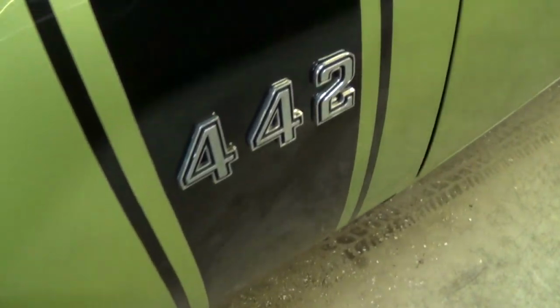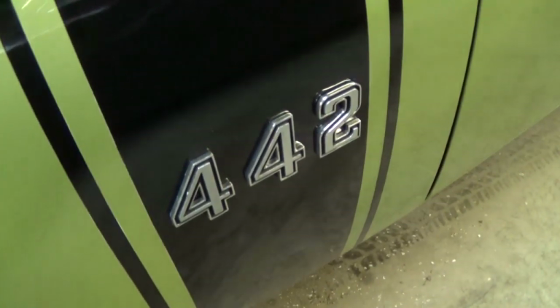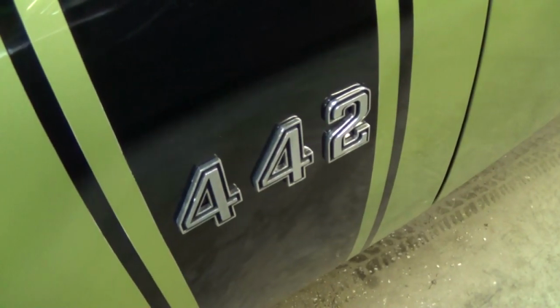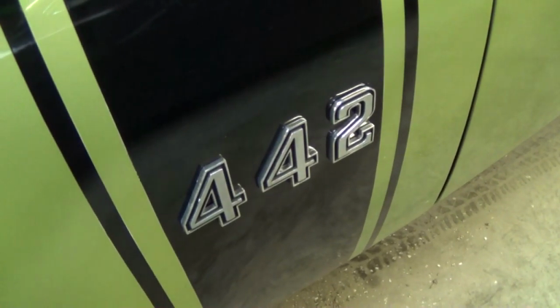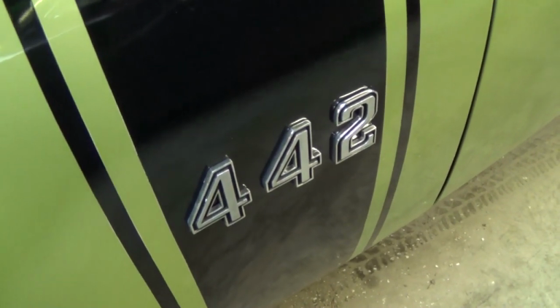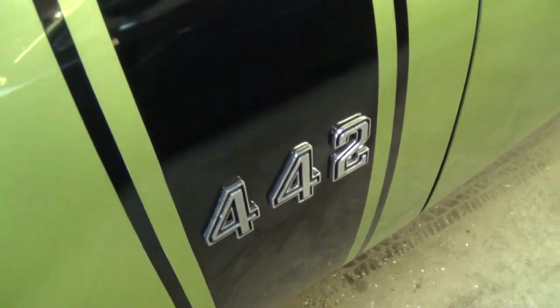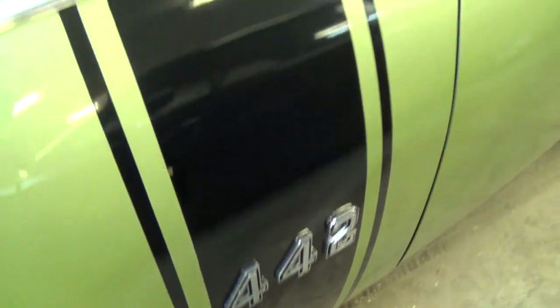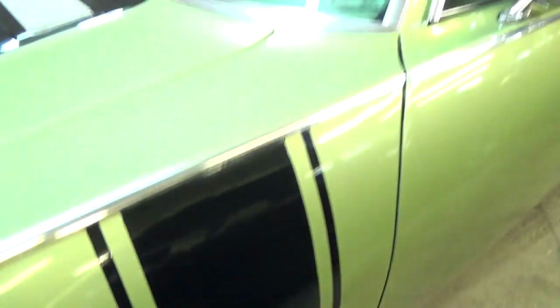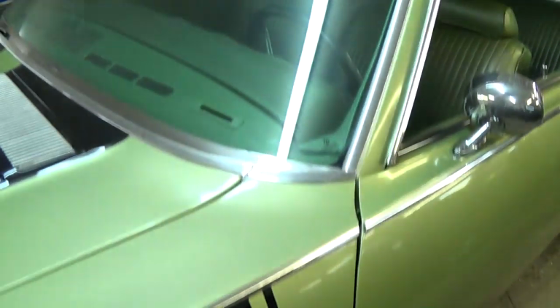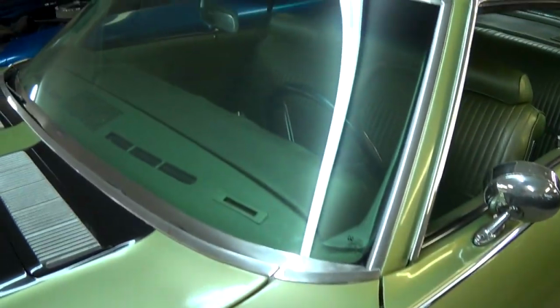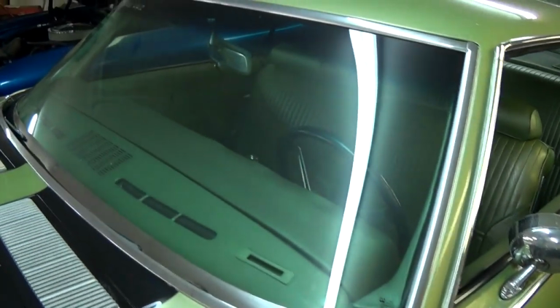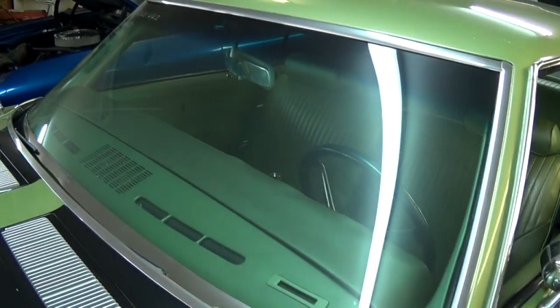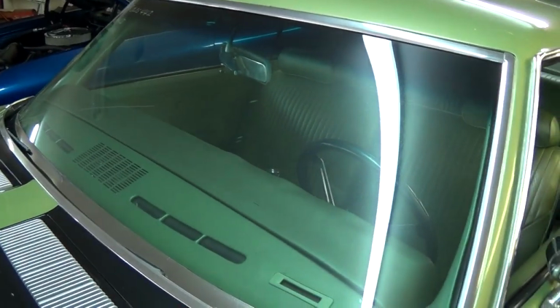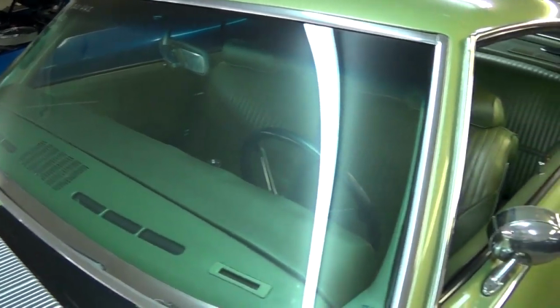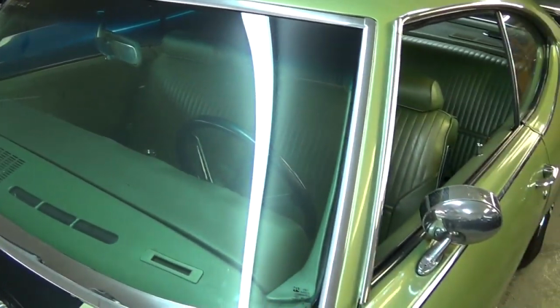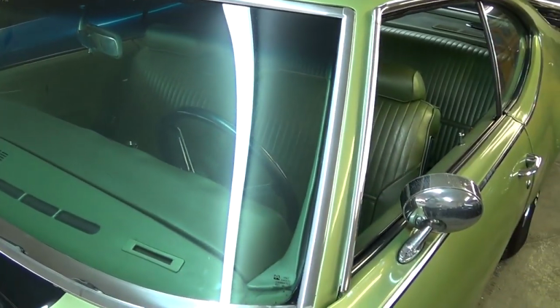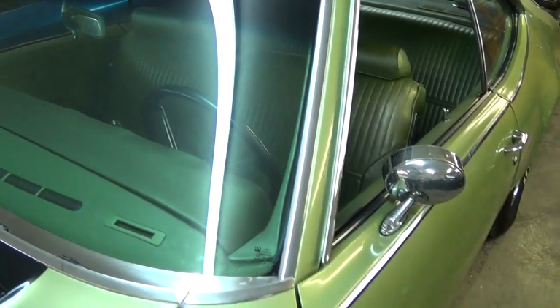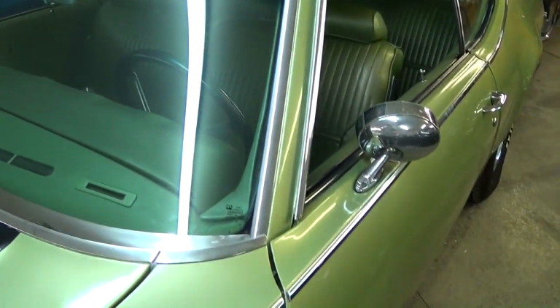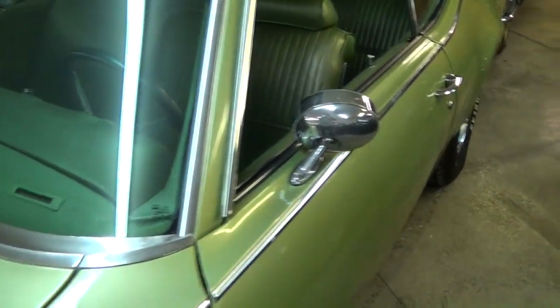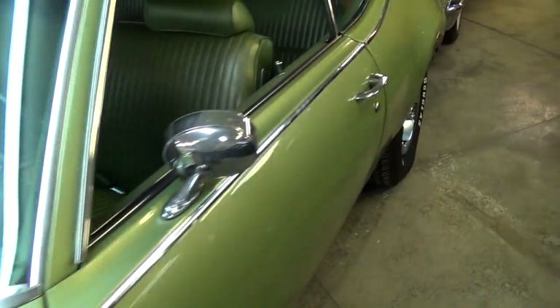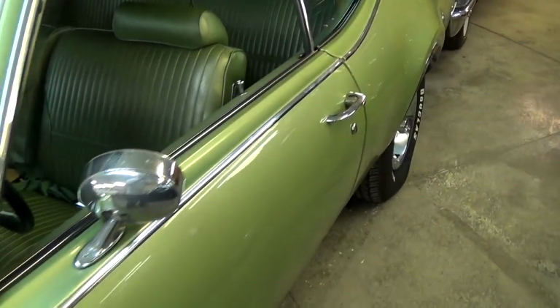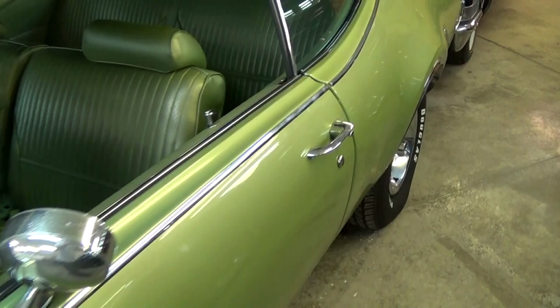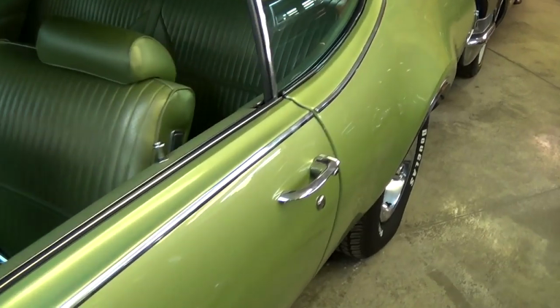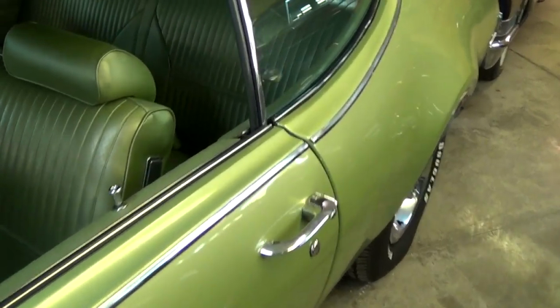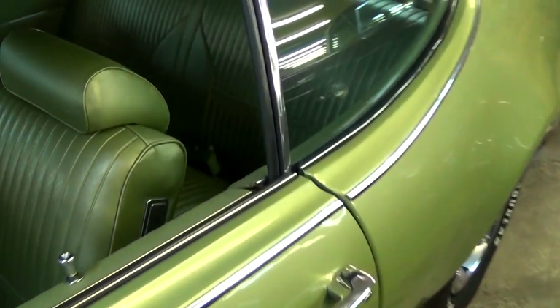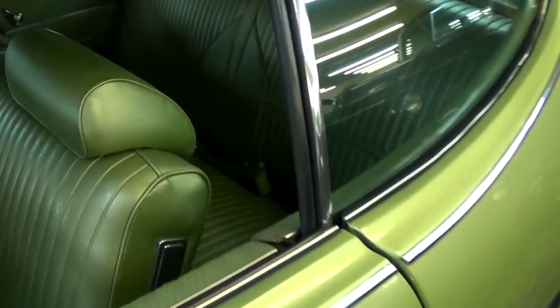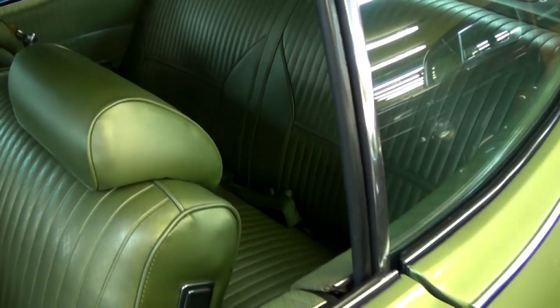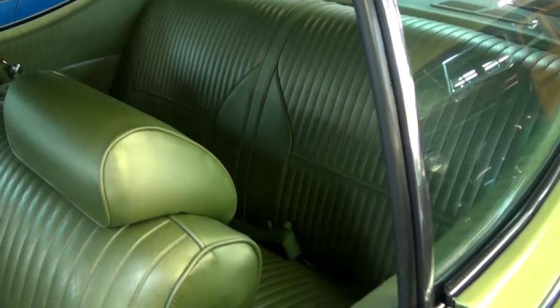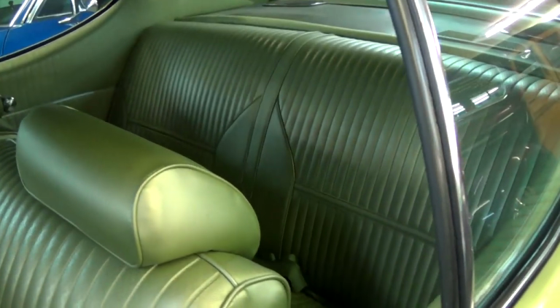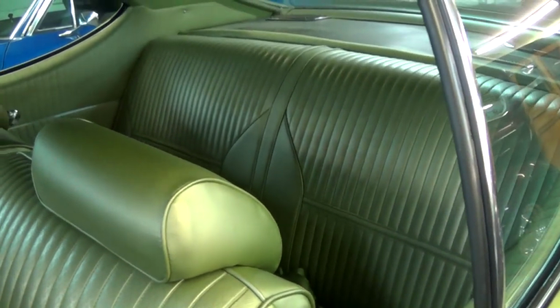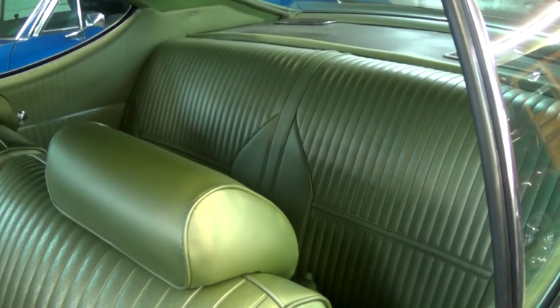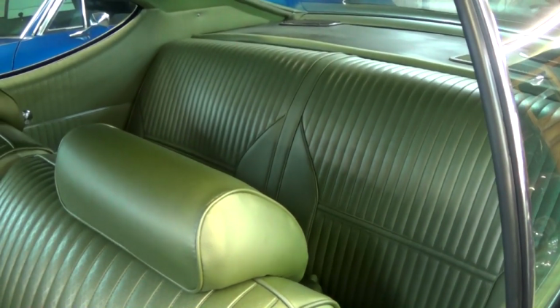You have some more badging here on the fenders. All the glass and trim looks really good, and the interior looks like new as well.